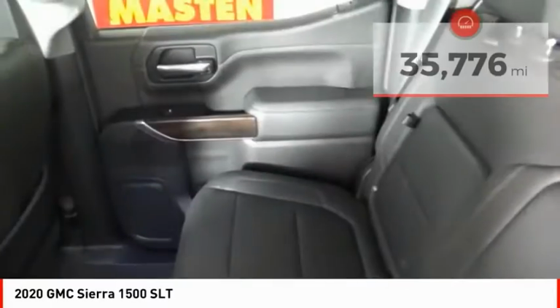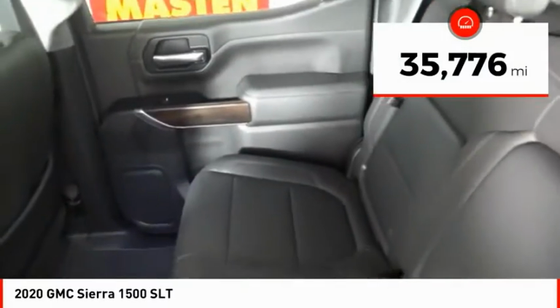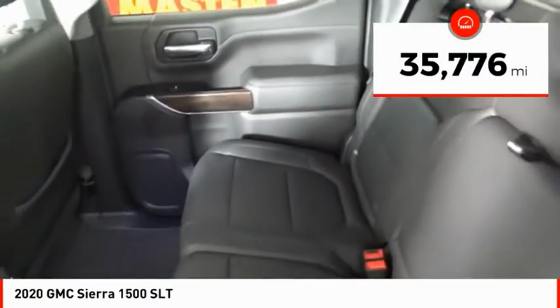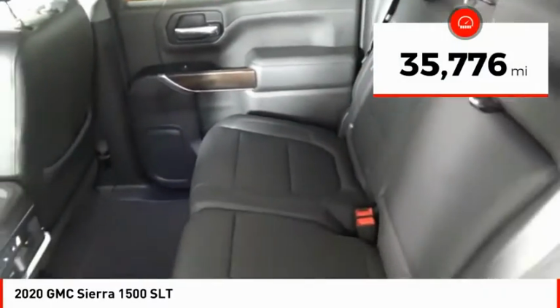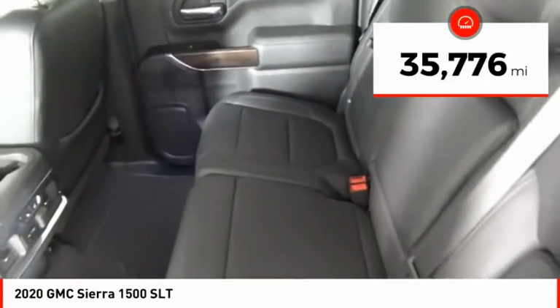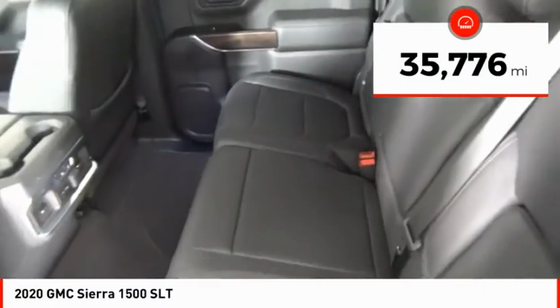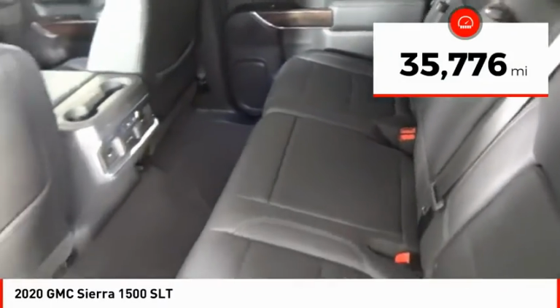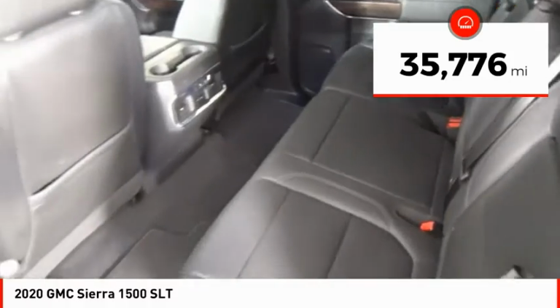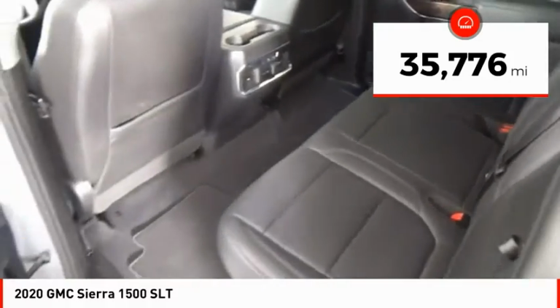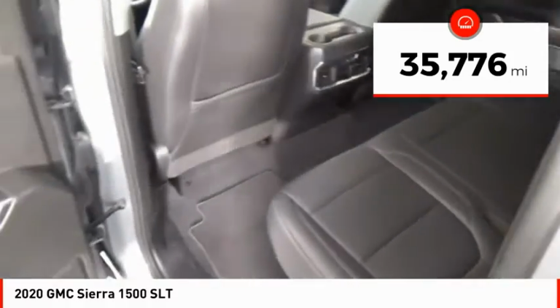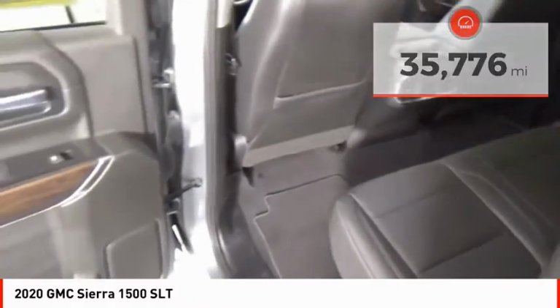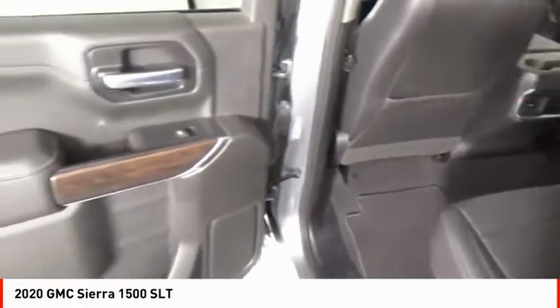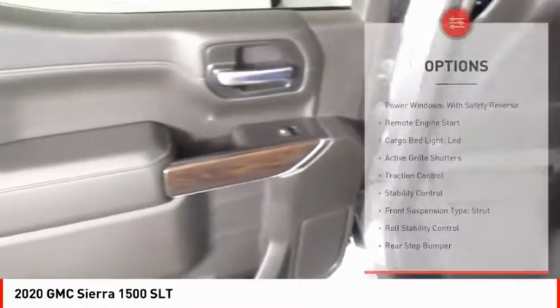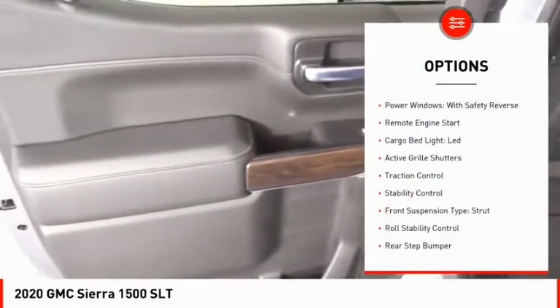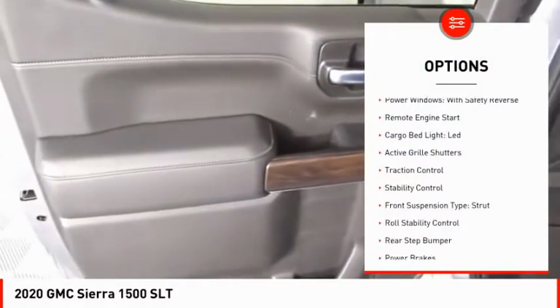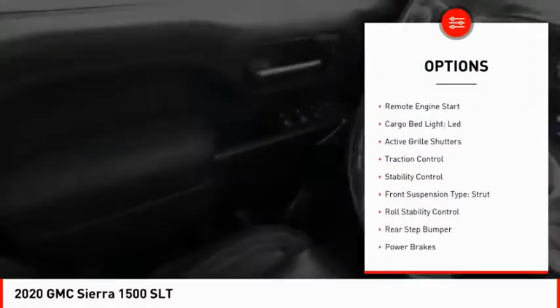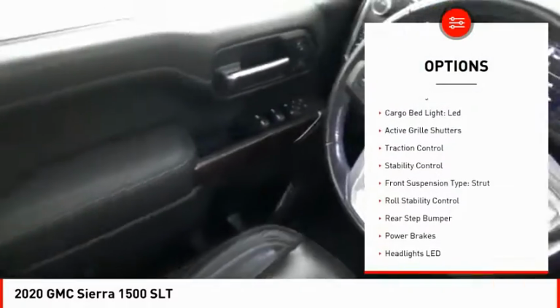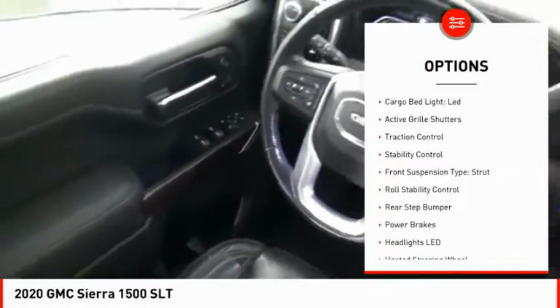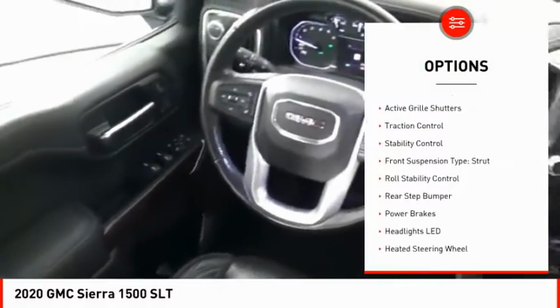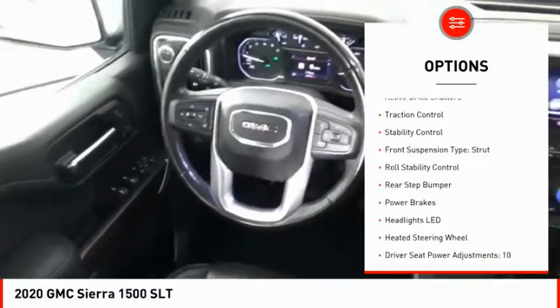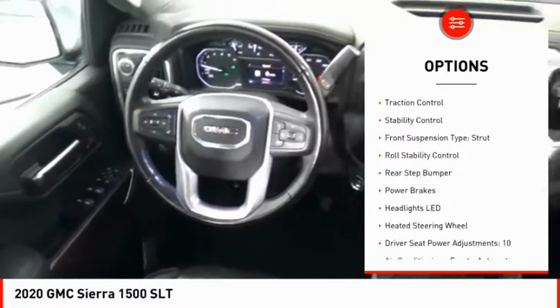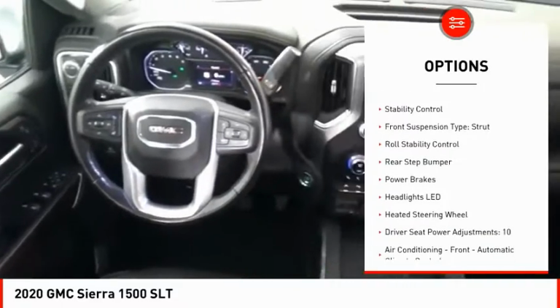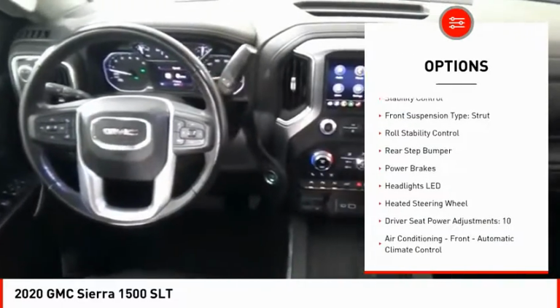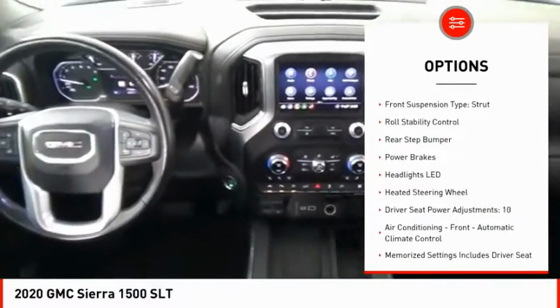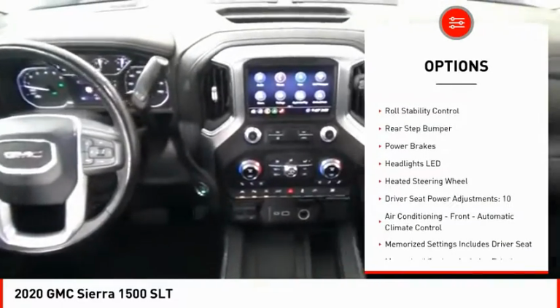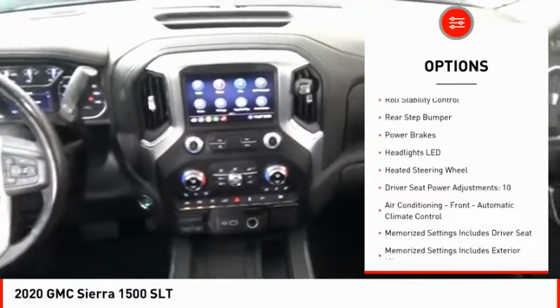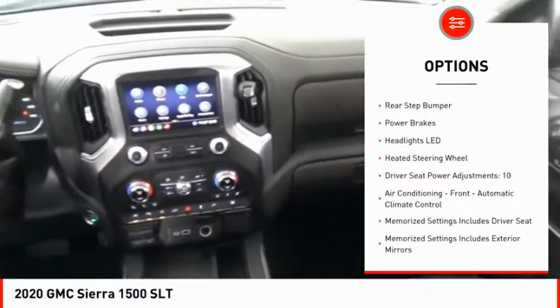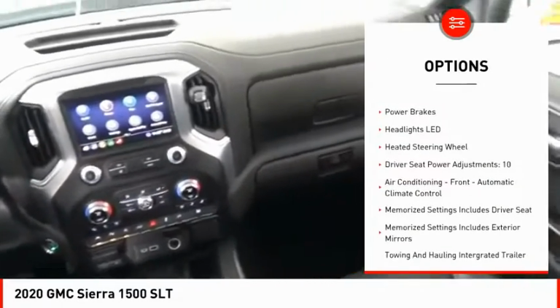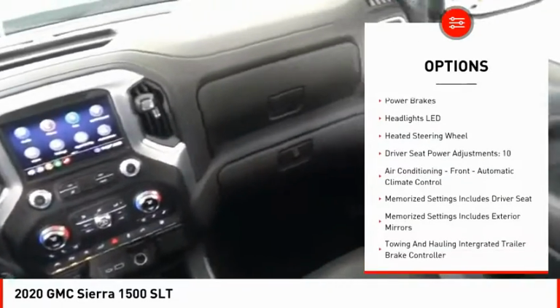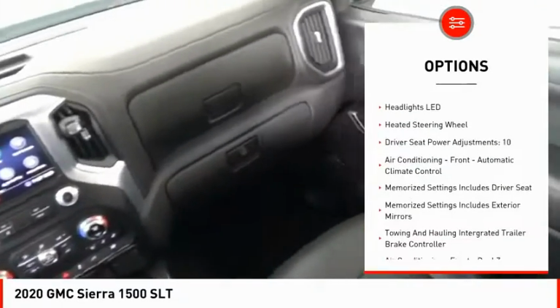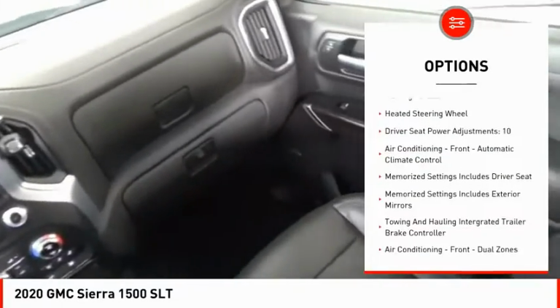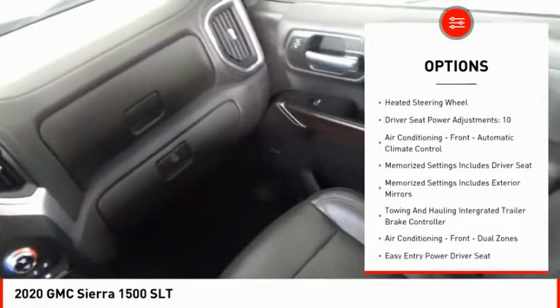This vehicle has less than 40,000 miles. Here are some of this vehicle's great options: power windows with safety reverse, remote engine start, cargo bed light, LED, active grille shutters, and traction control.